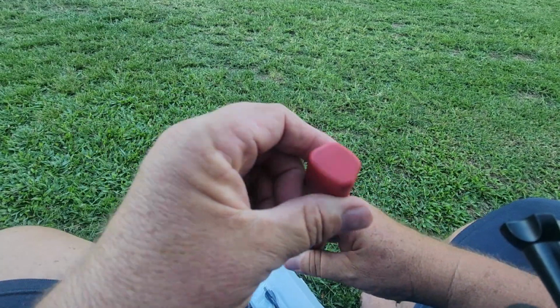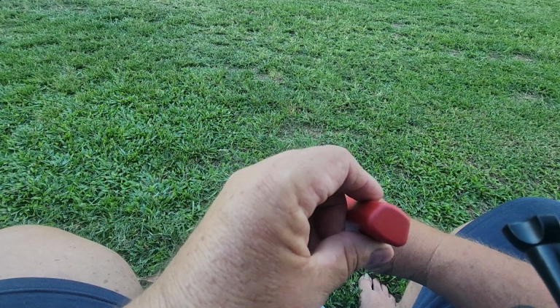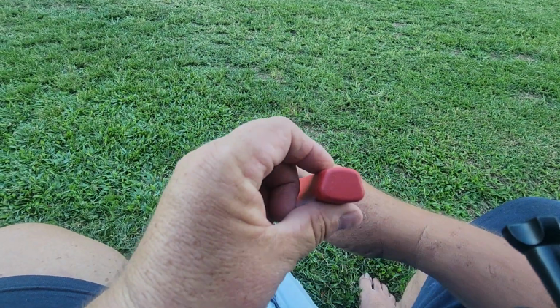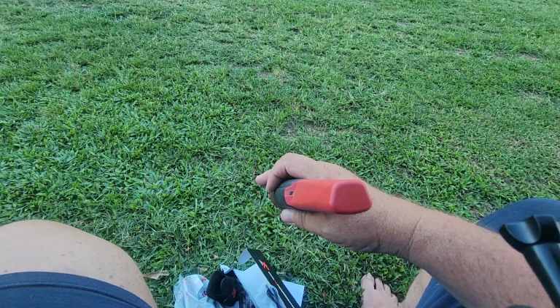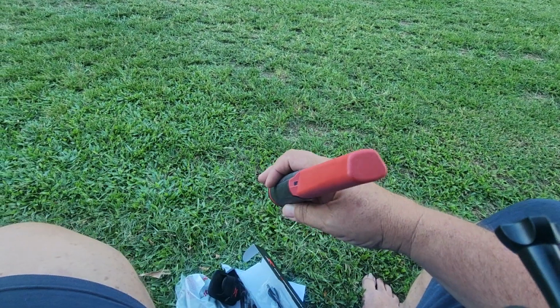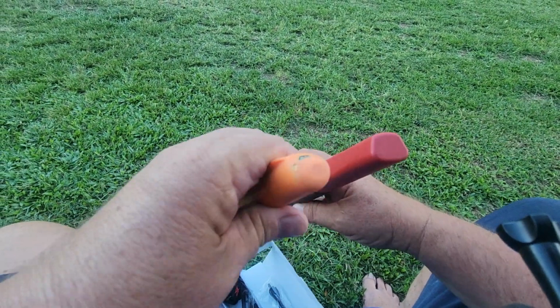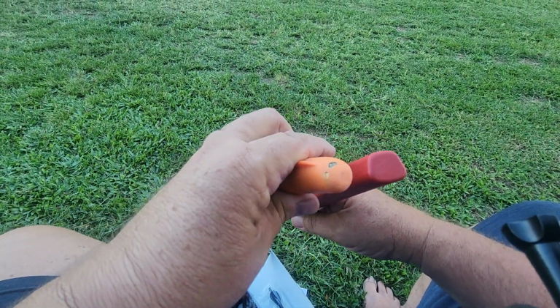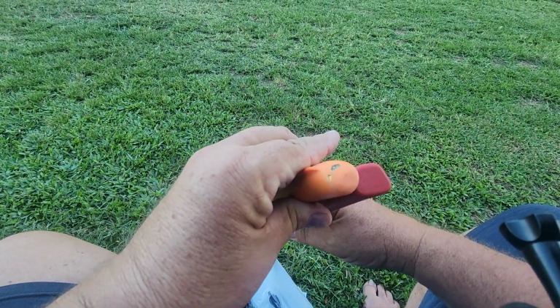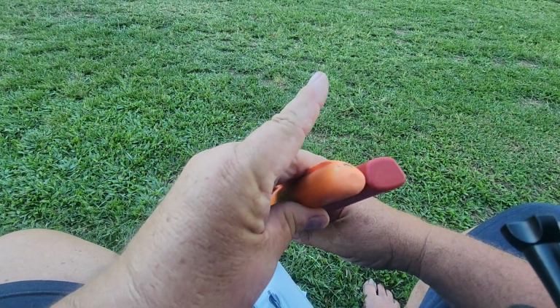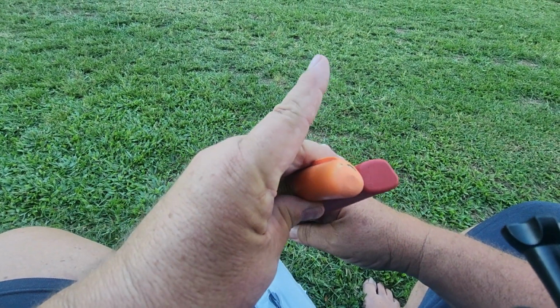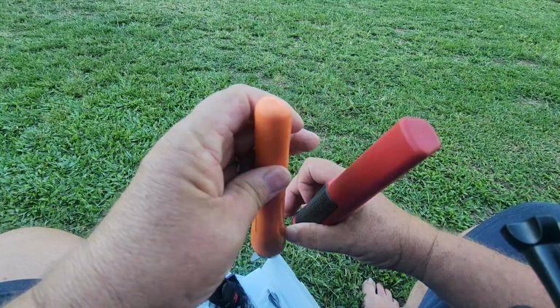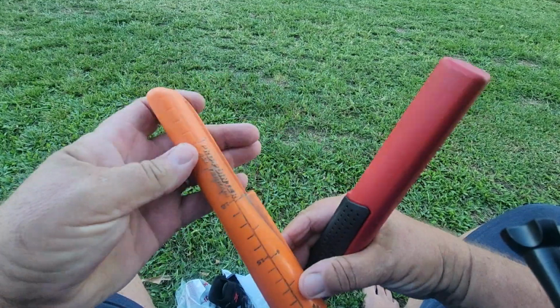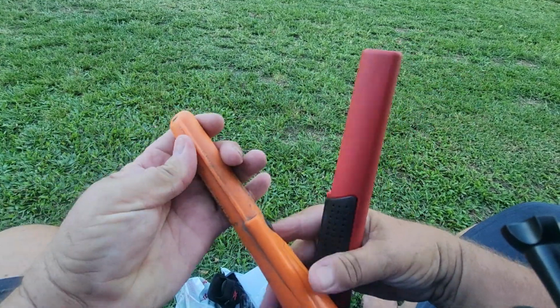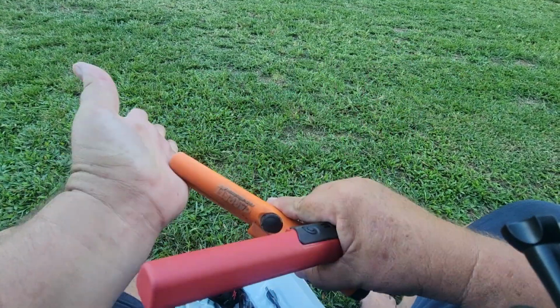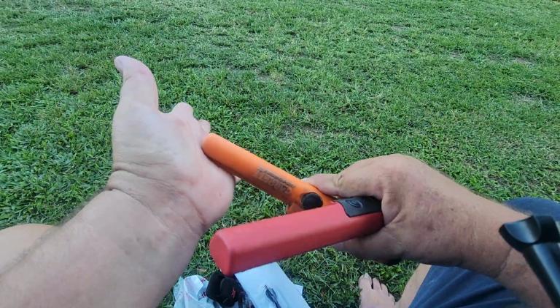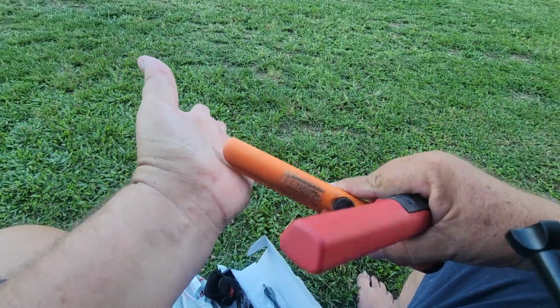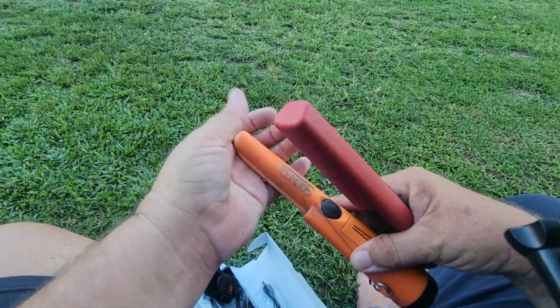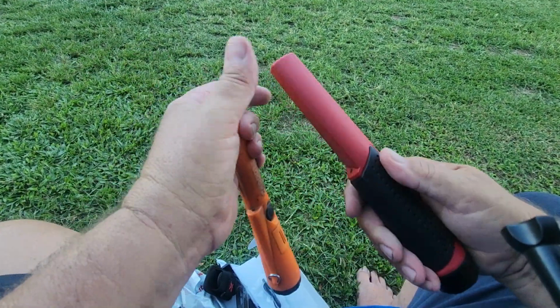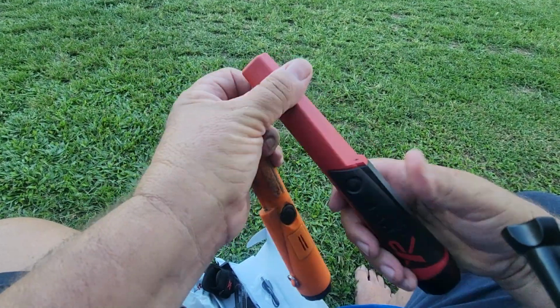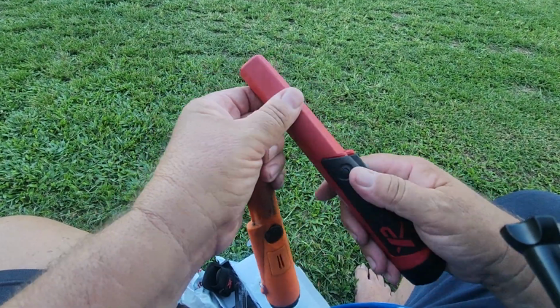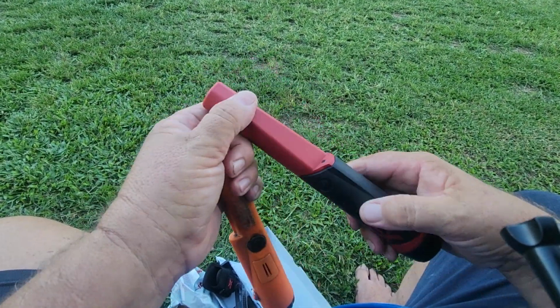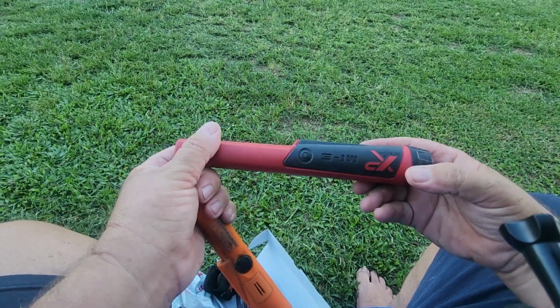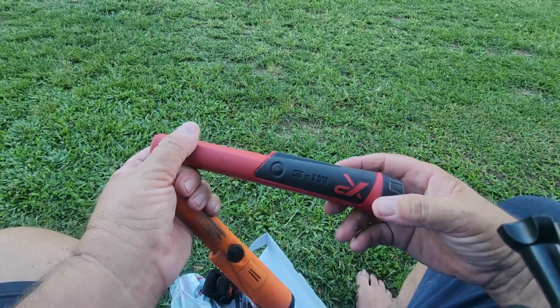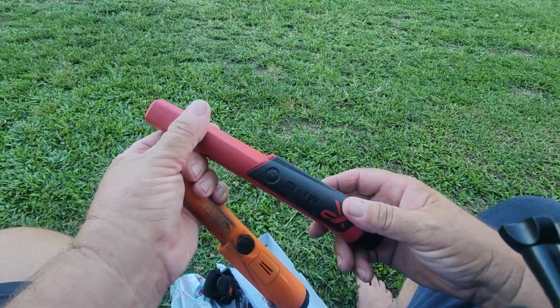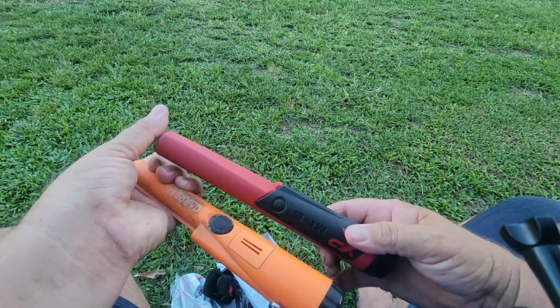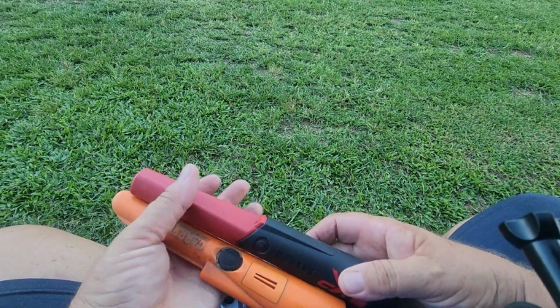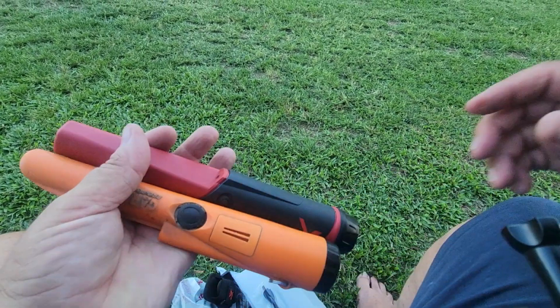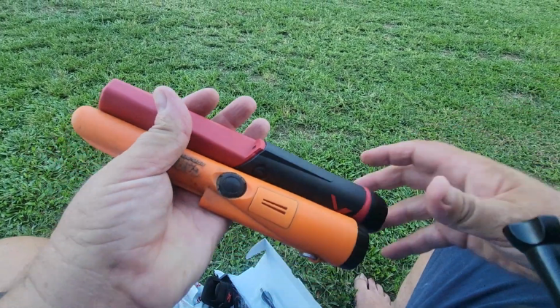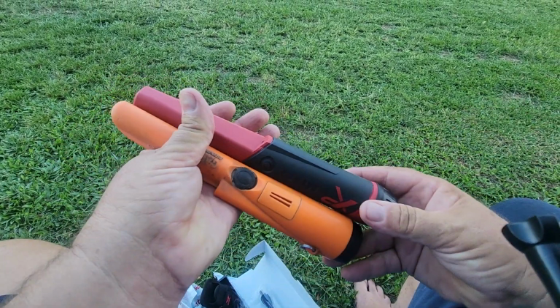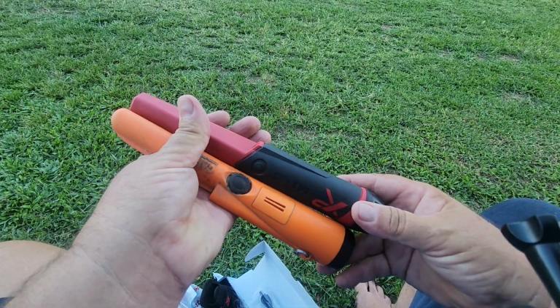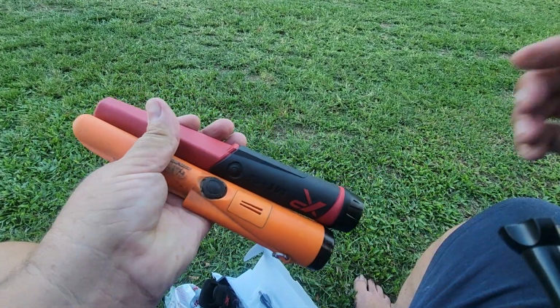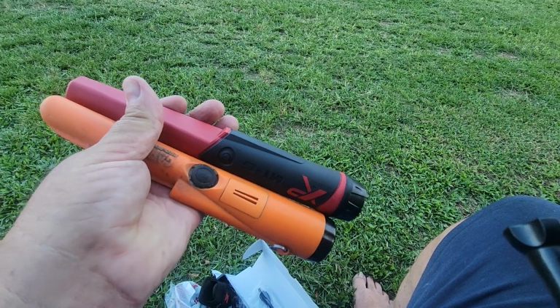It's got a funny looking front on it. See how it's square. I used to use this for a scraper — scrape like that in the dirt. Well, this one doesn't have a scrape on it. I'll see how it goes. I'll do a comparison in the next video.